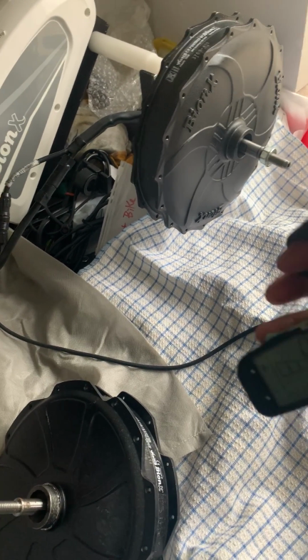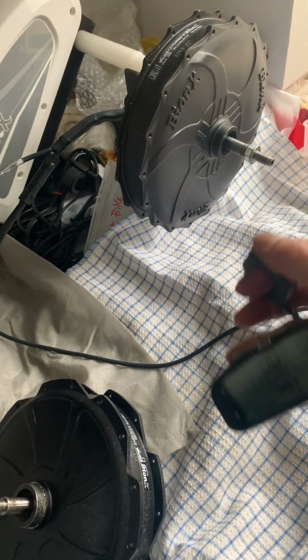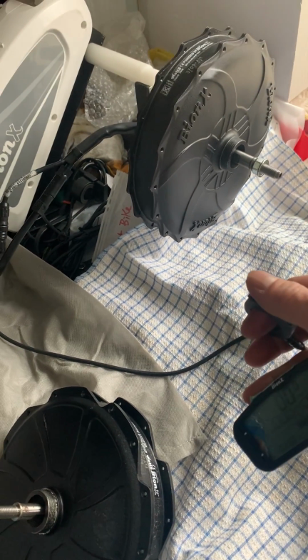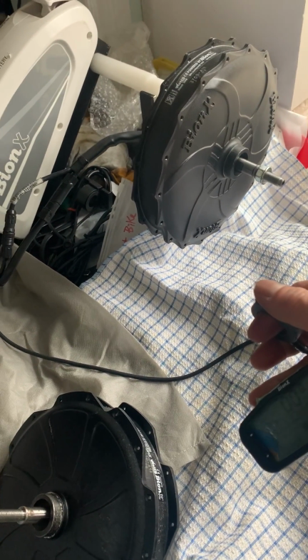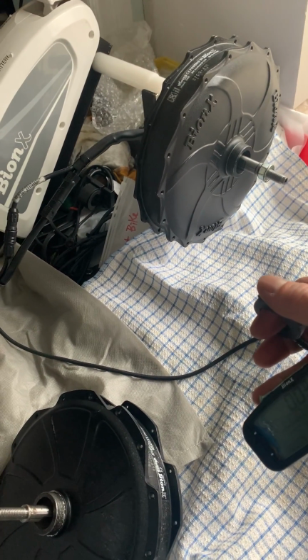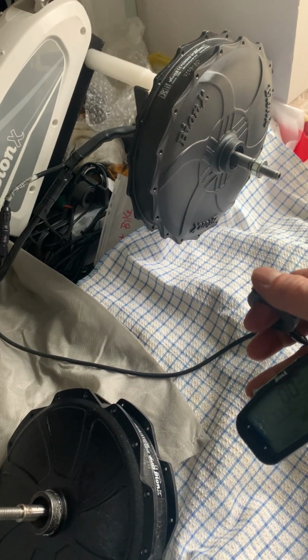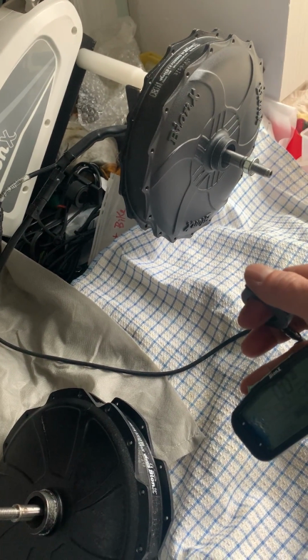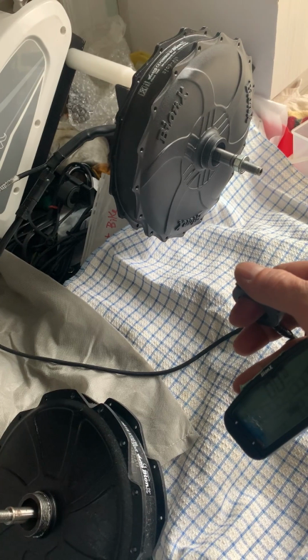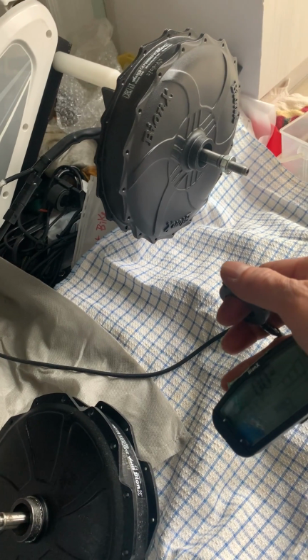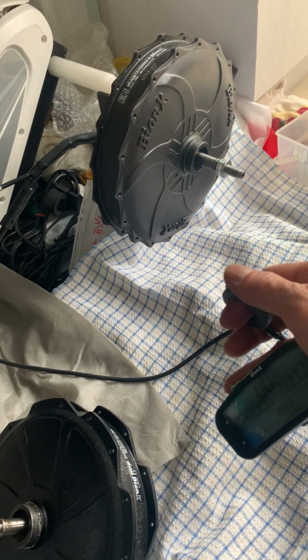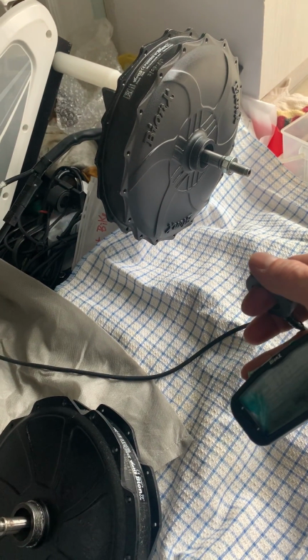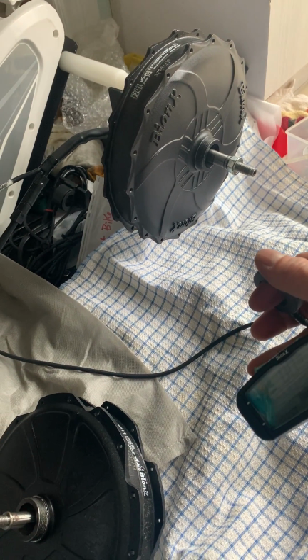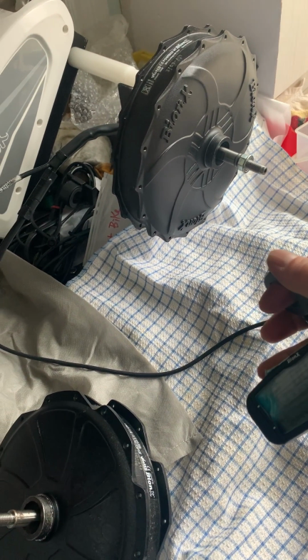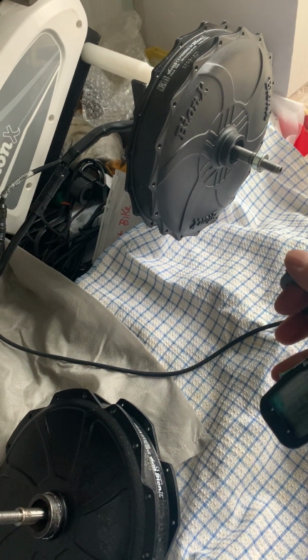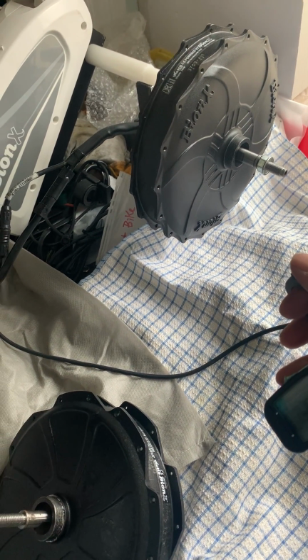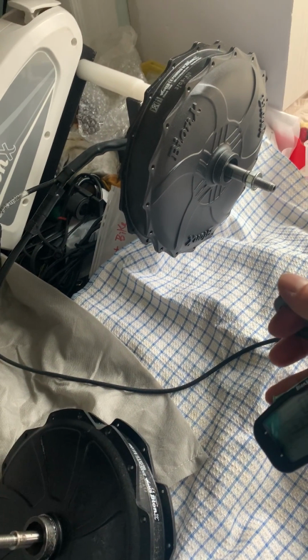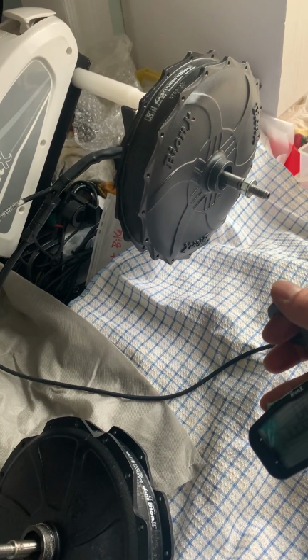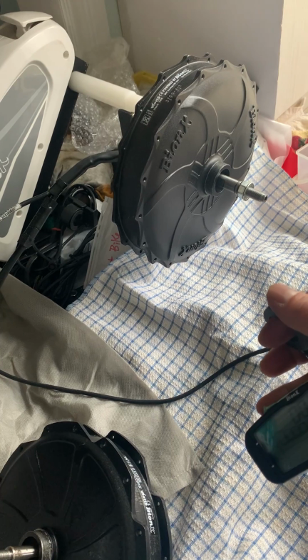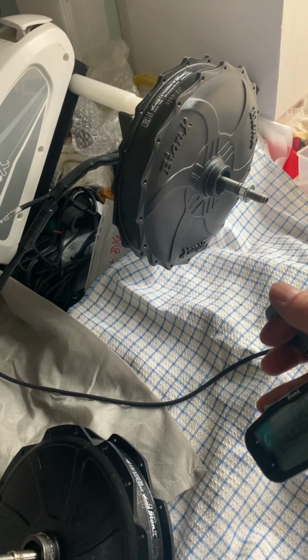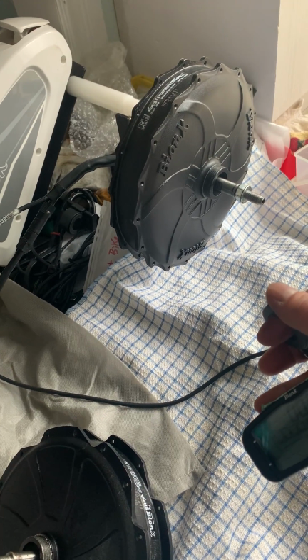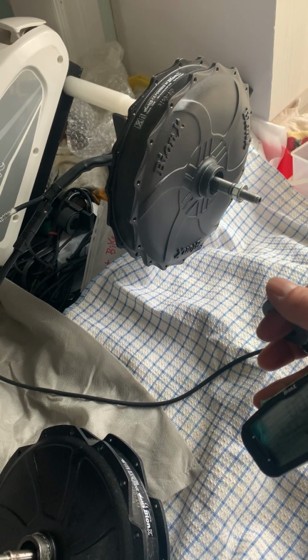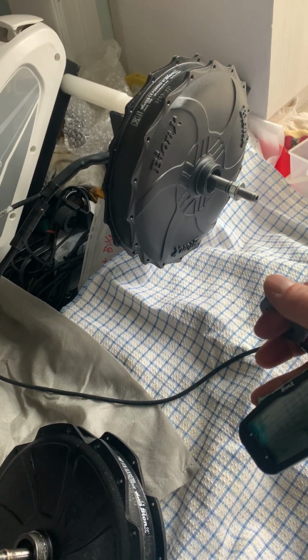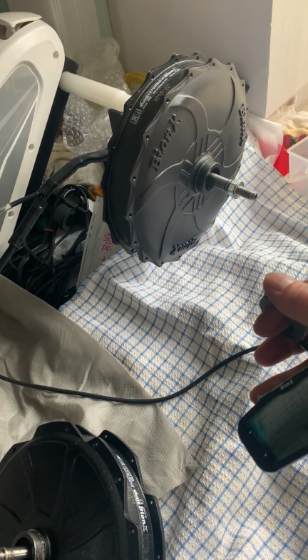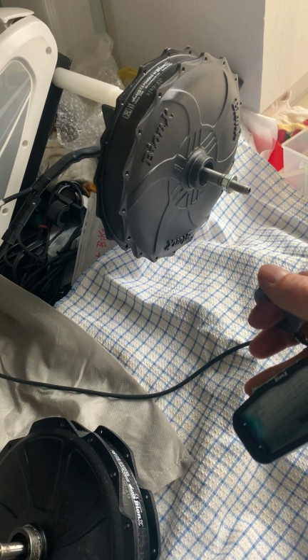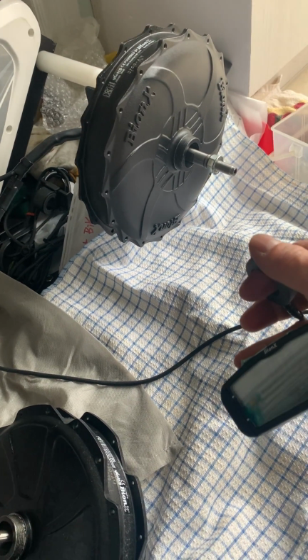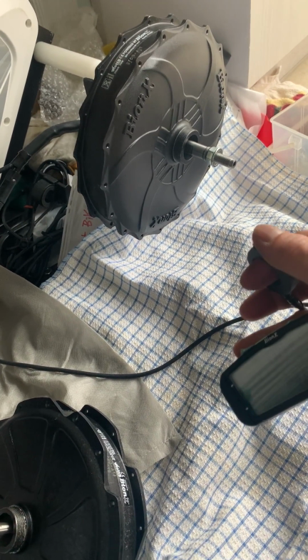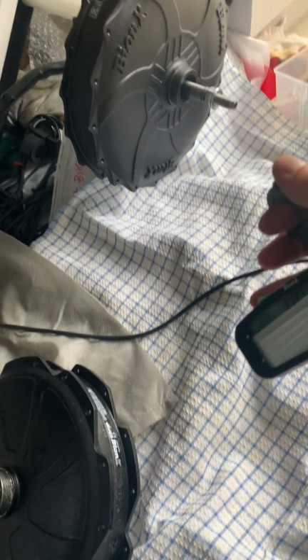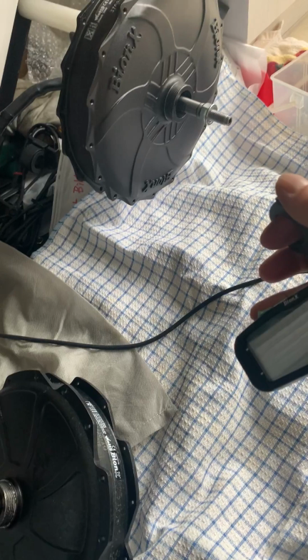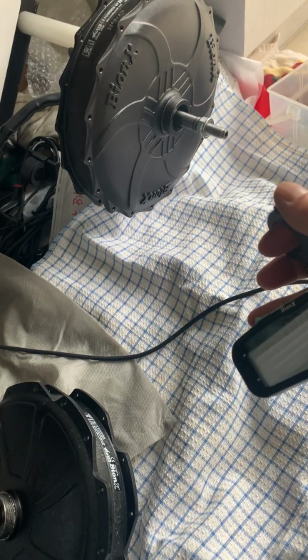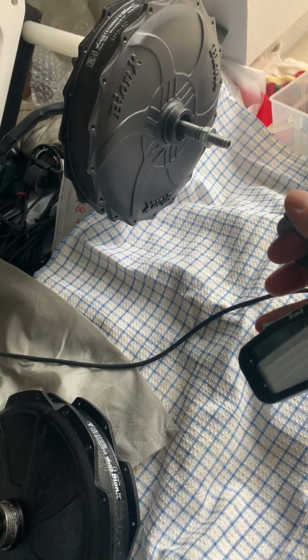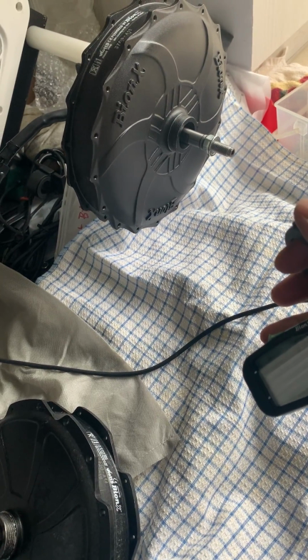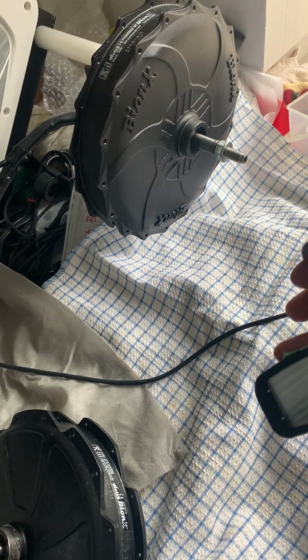Hello Tom, this is the G2 motor for the 250 HT hubs that you're looking for, and I have exactly two of them here.